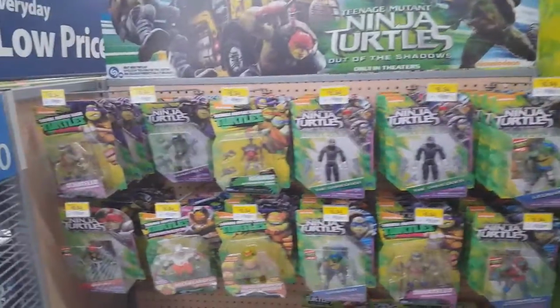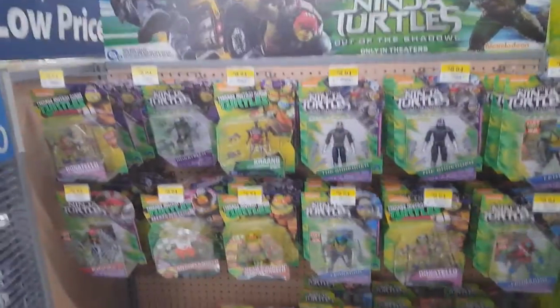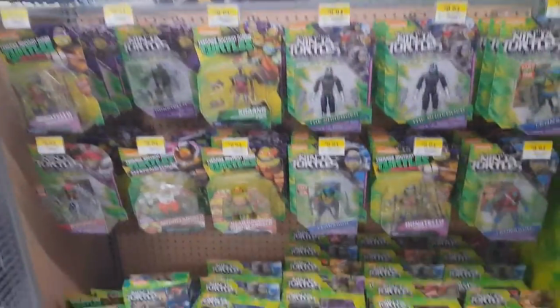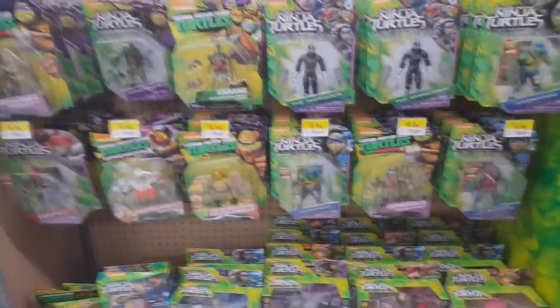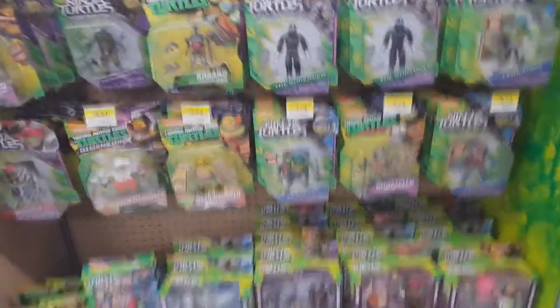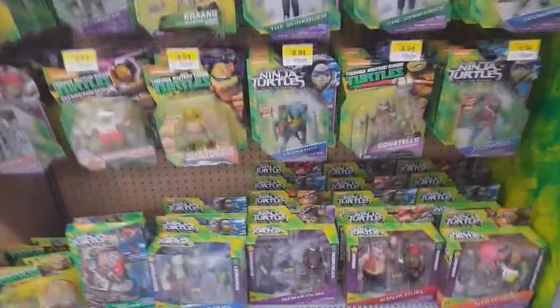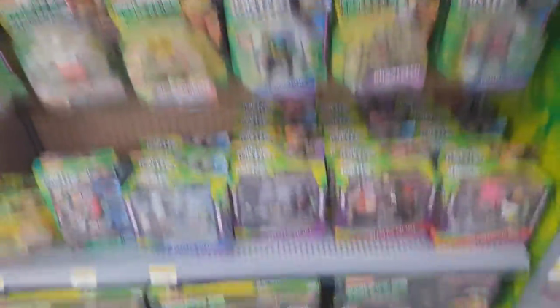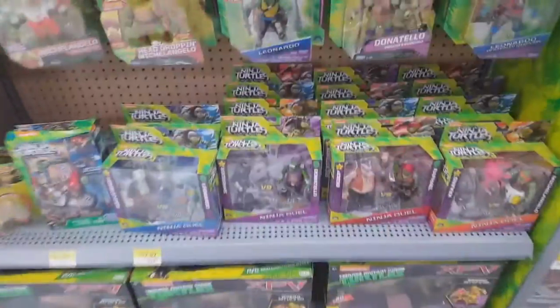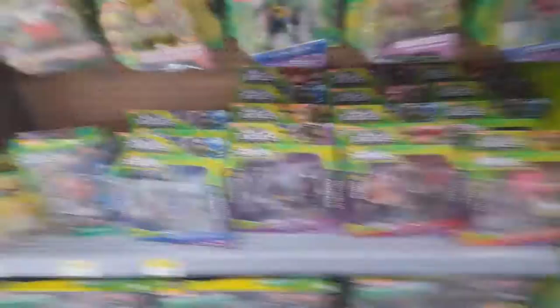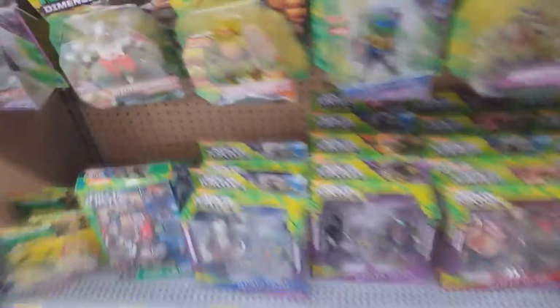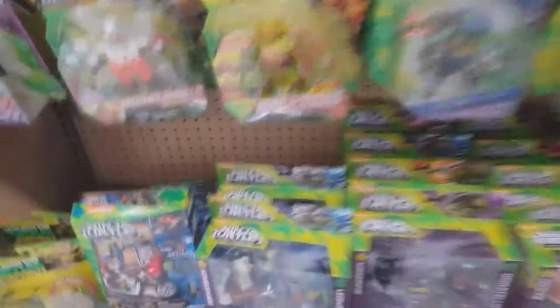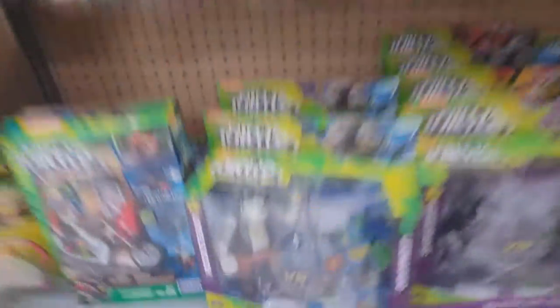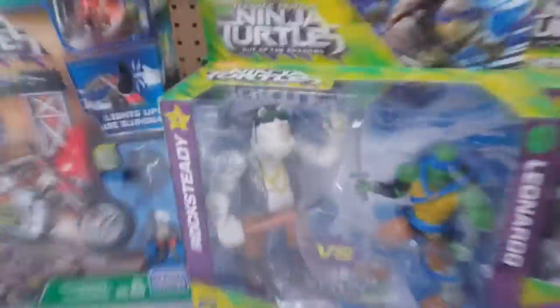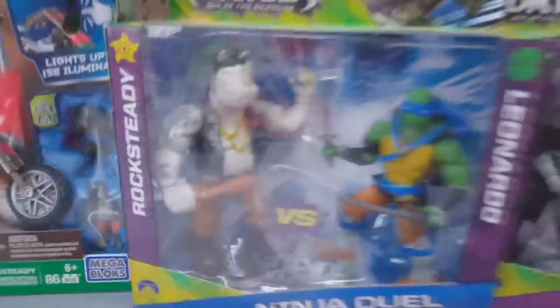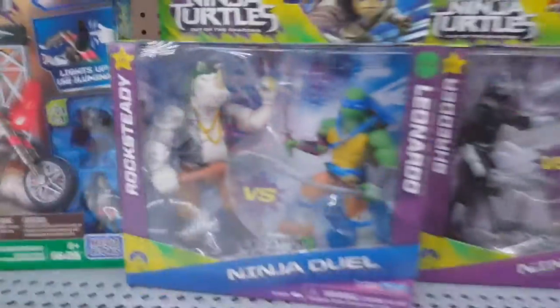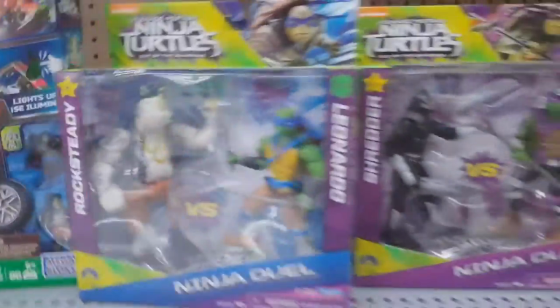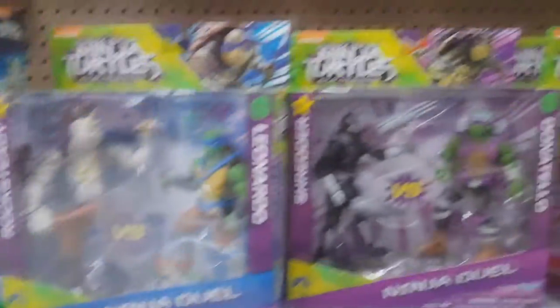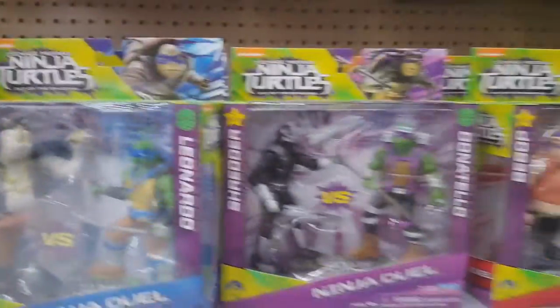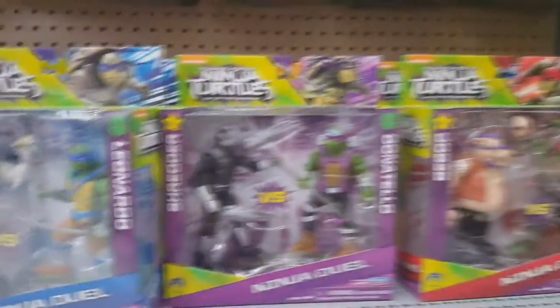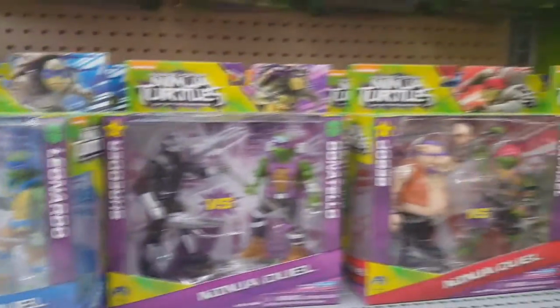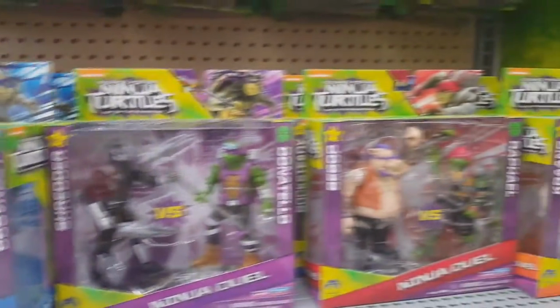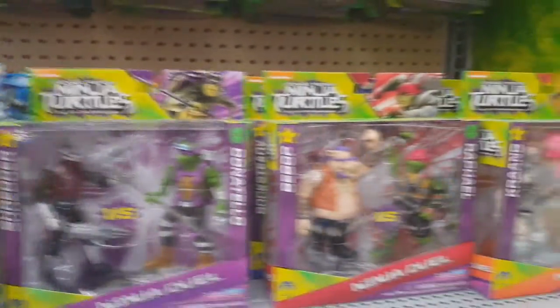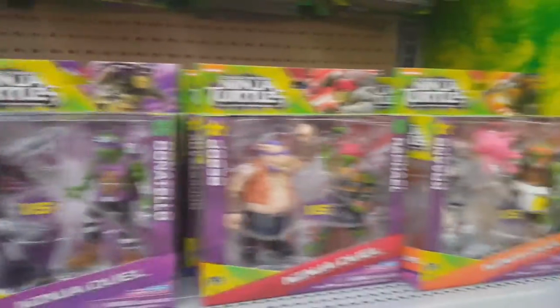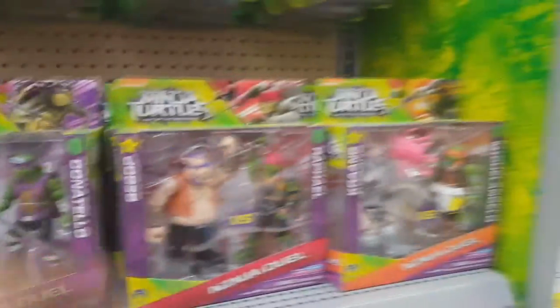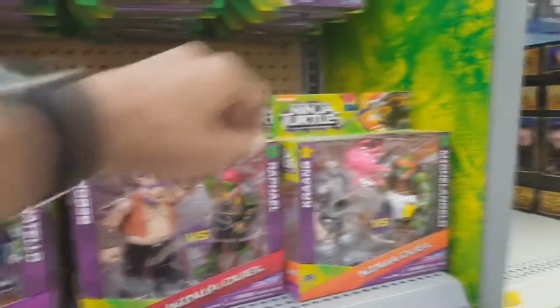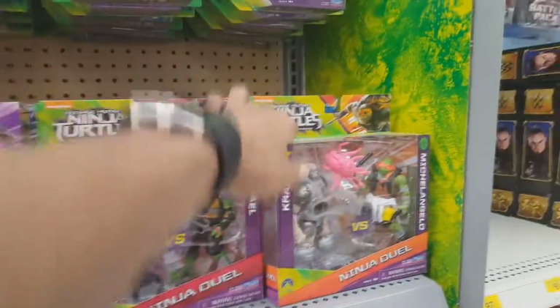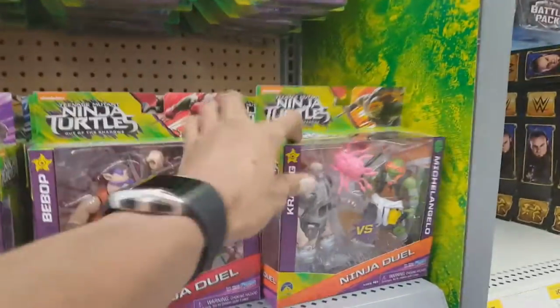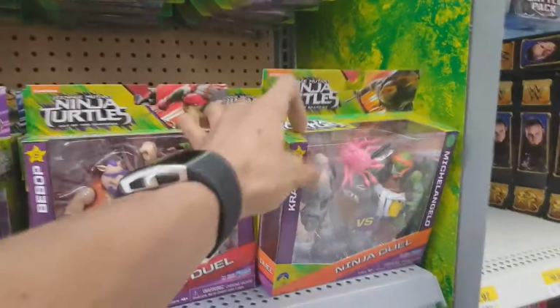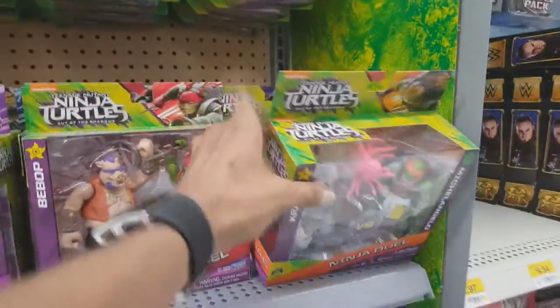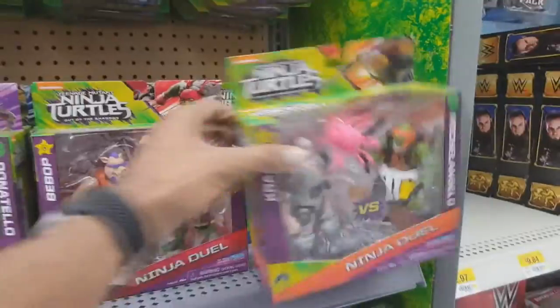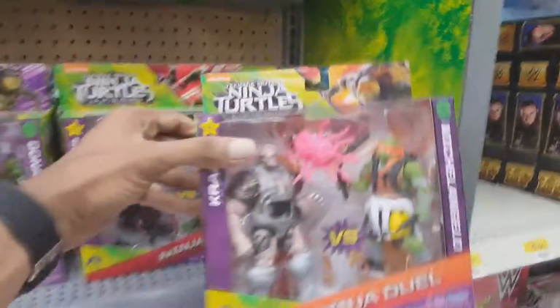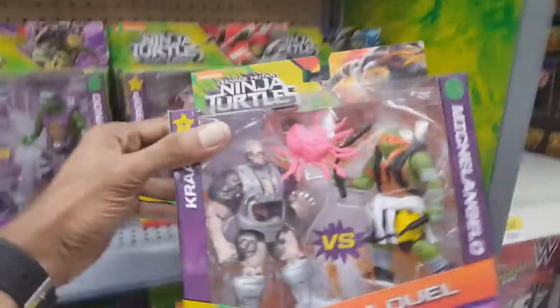What's up everyone, Omega Primus here, and I have not done any toy hunting video in a while, so I thought I'd do some toy hunting at Walmart and record some of my footage and upload it for you guys.